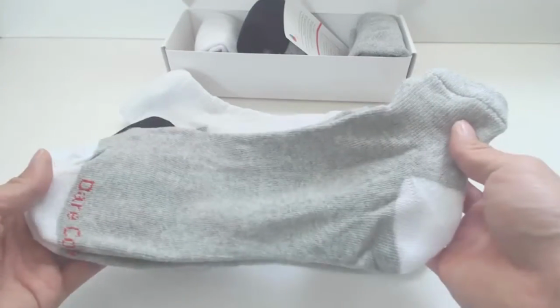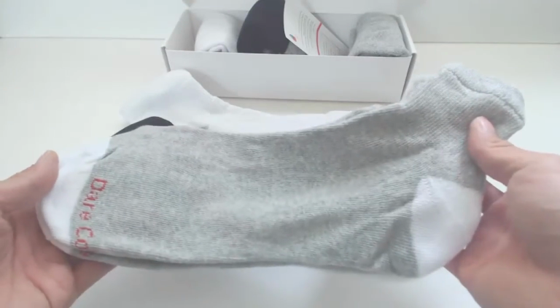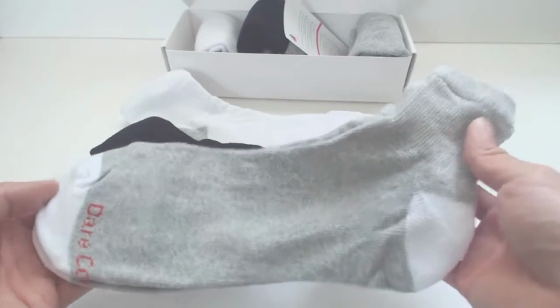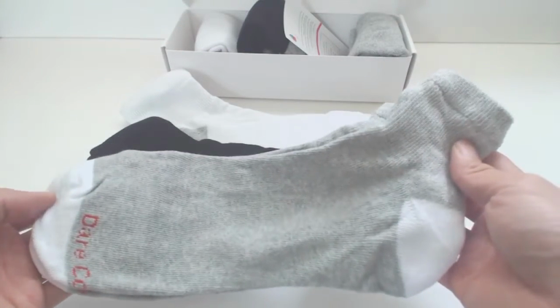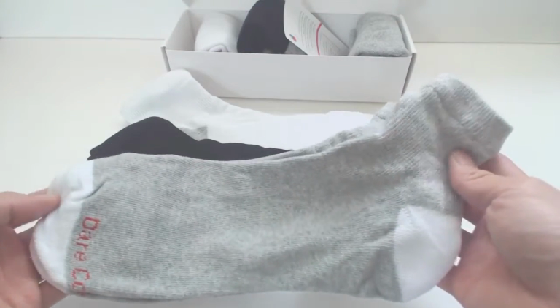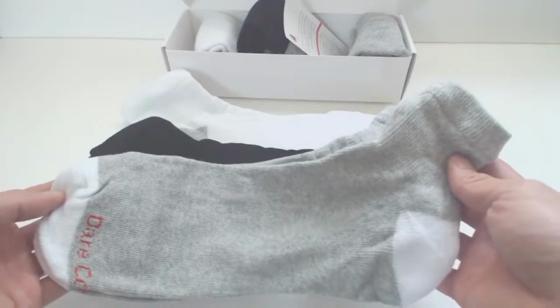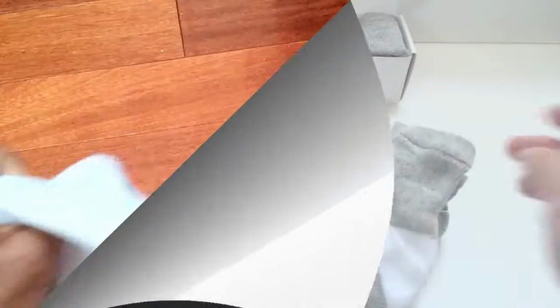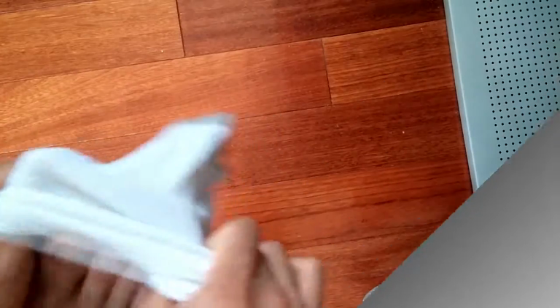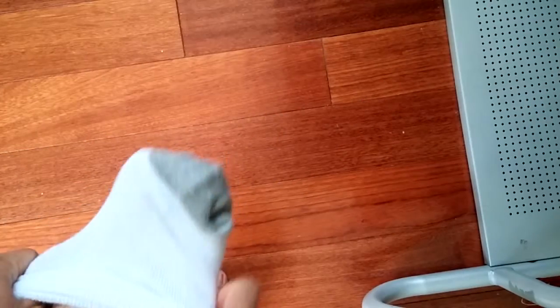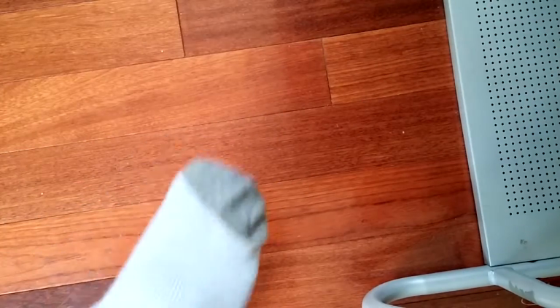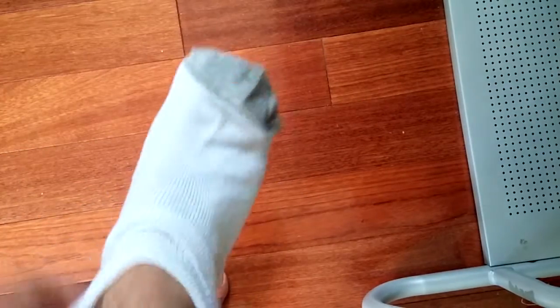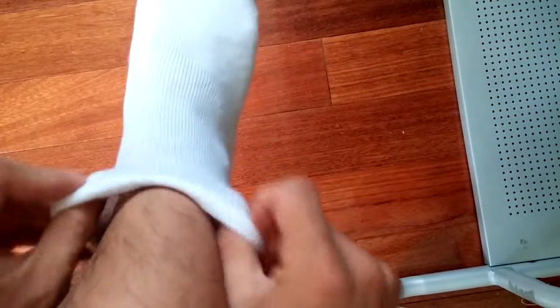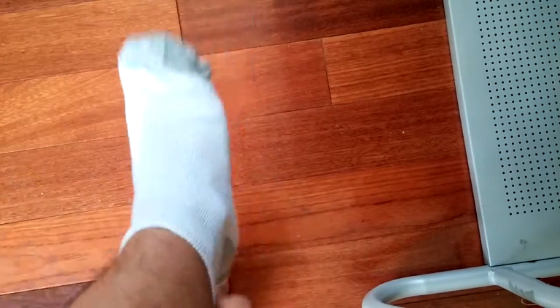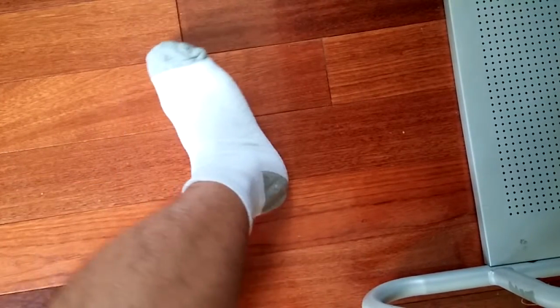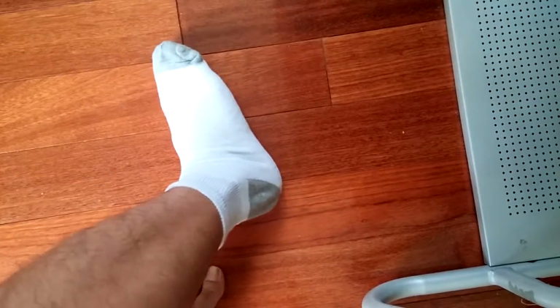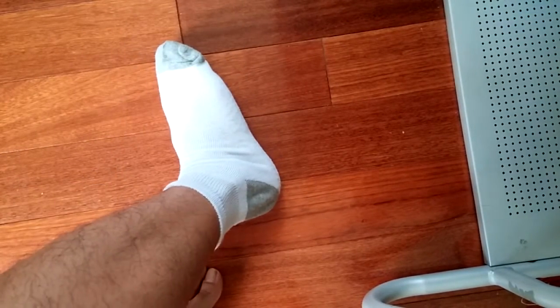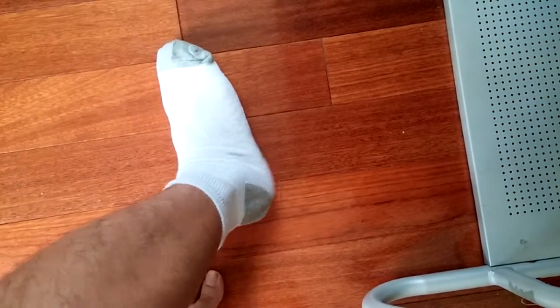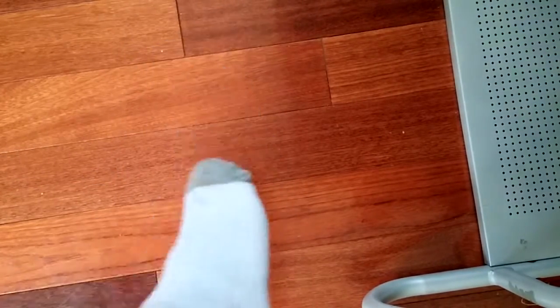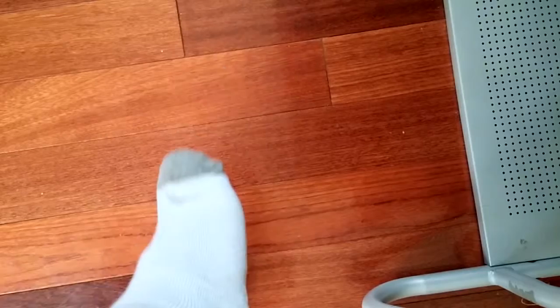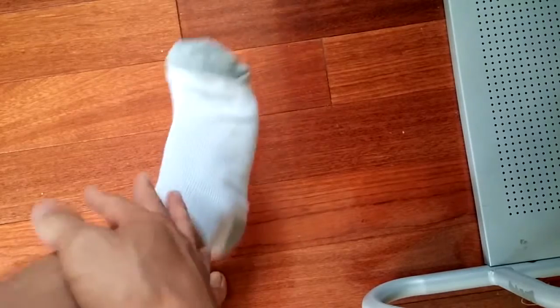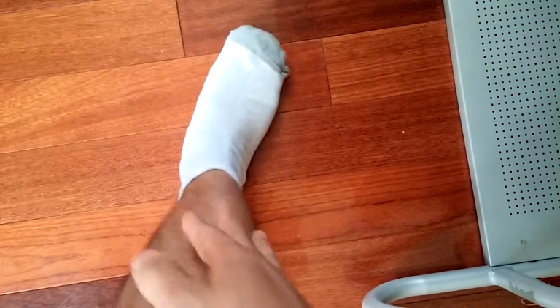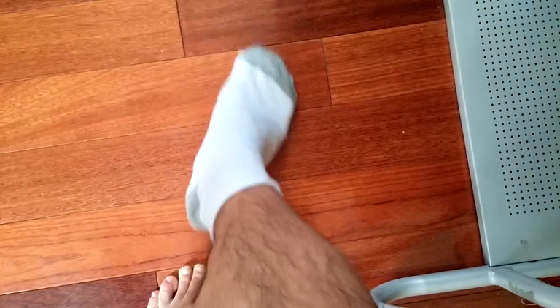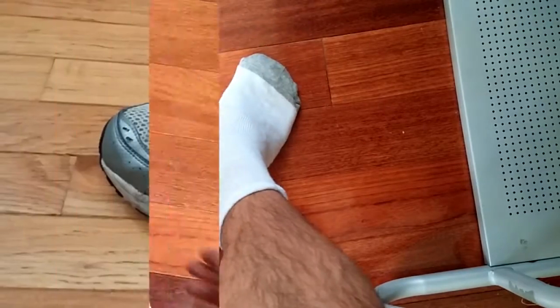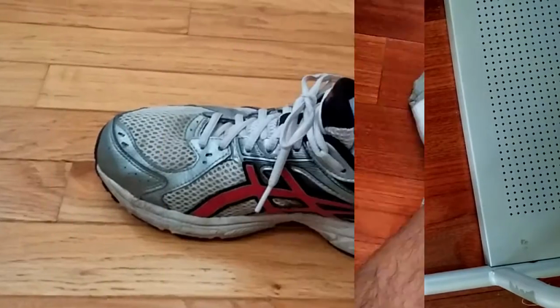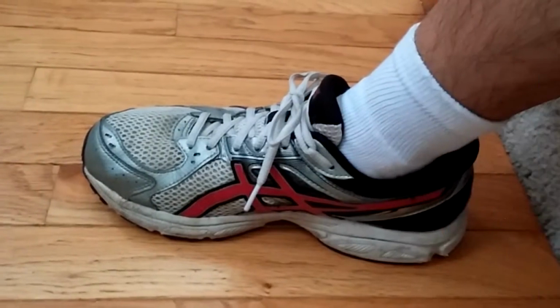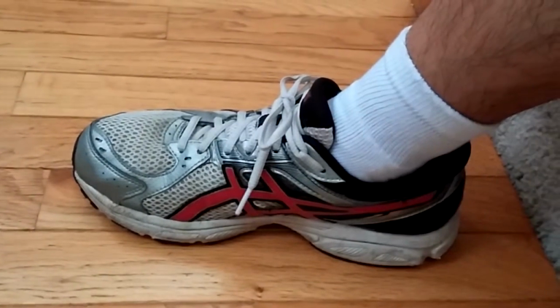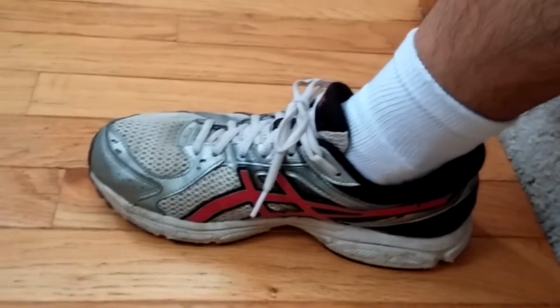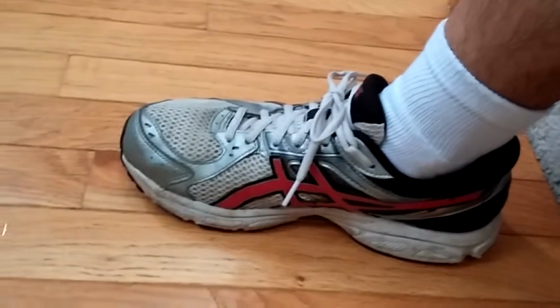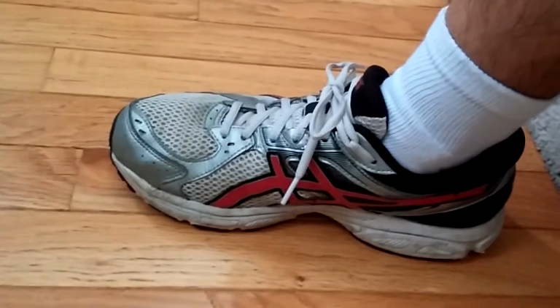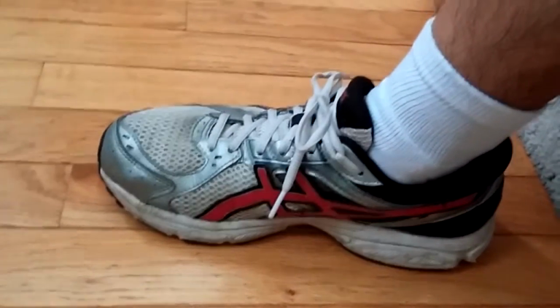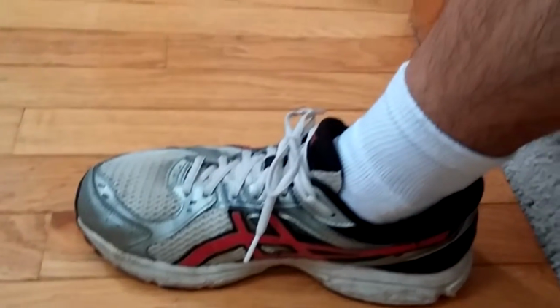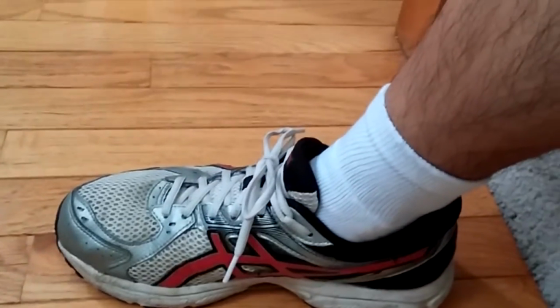However, the material is comfortable enough for everyday wear, and though it's thin and doesn't provide a lot of cushion or heat retention, this makes them good for warm days or active sports. These socks will come up above the ankle about three inches and are overall decent quality.